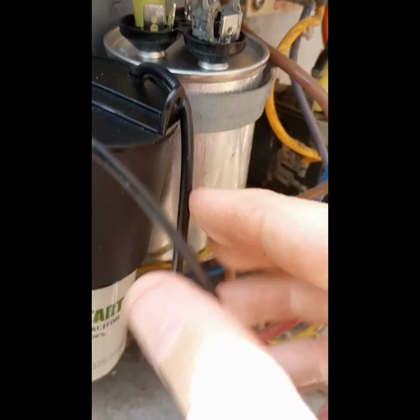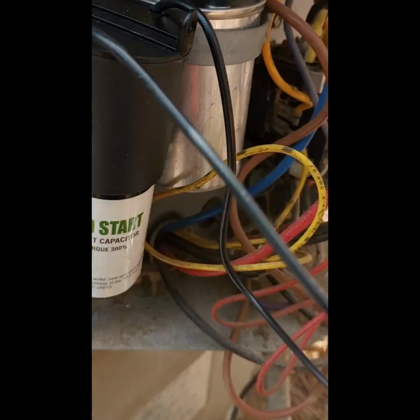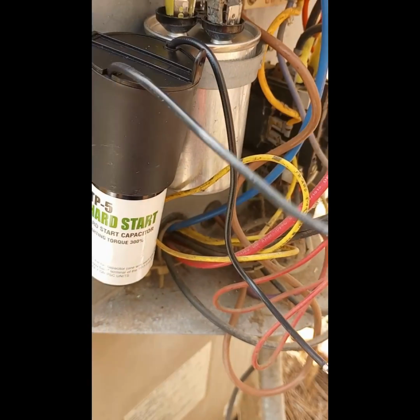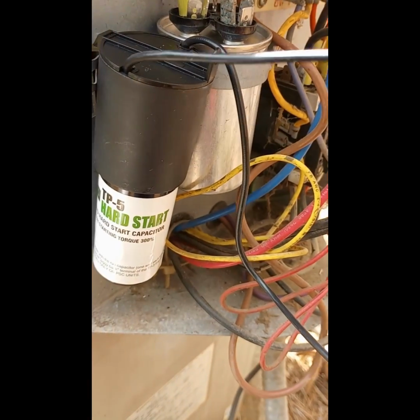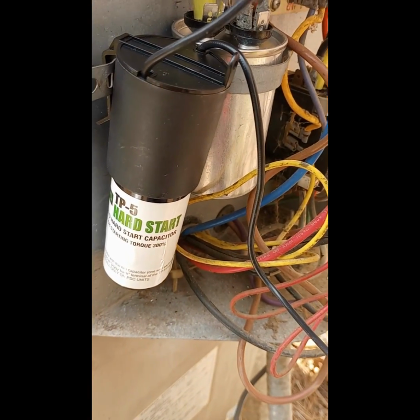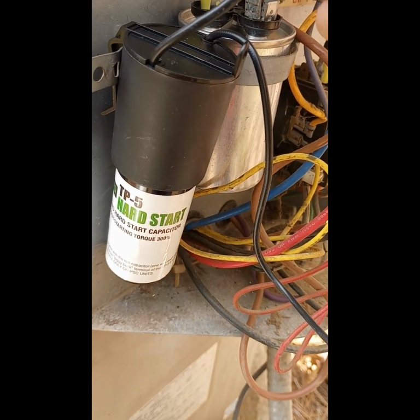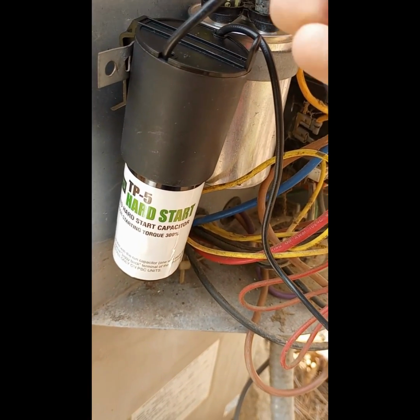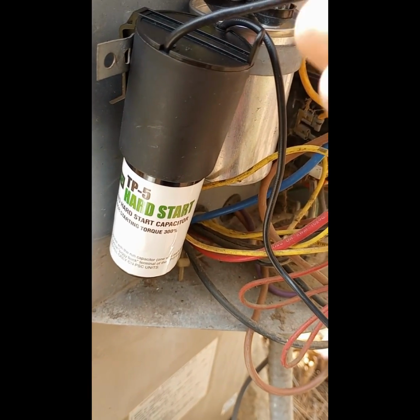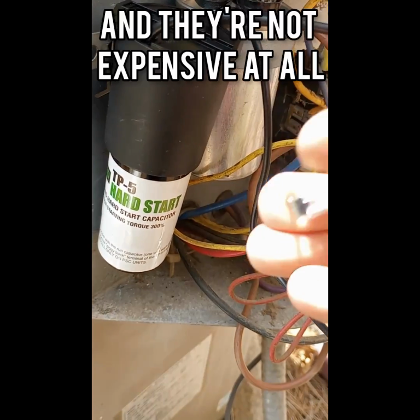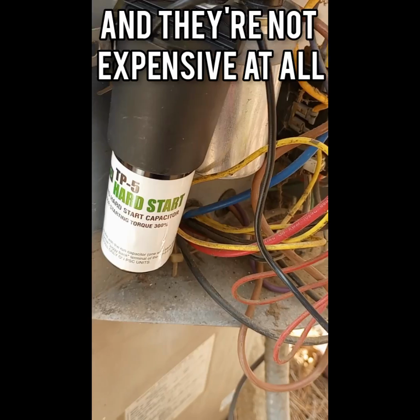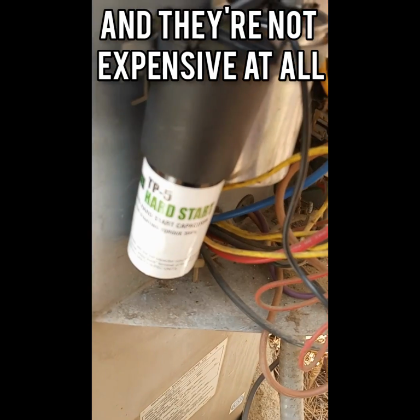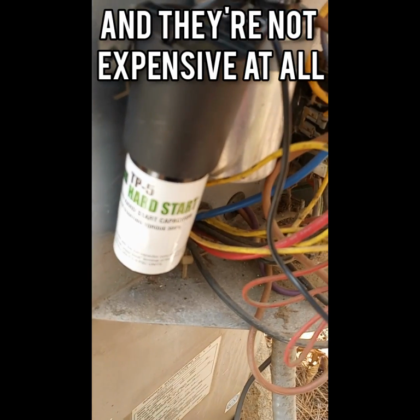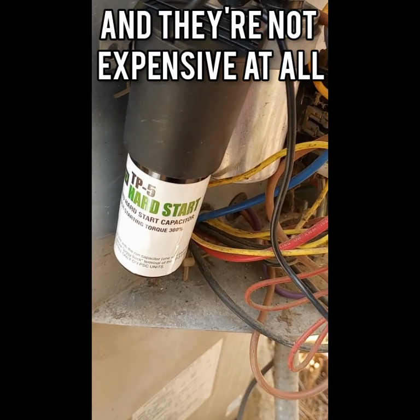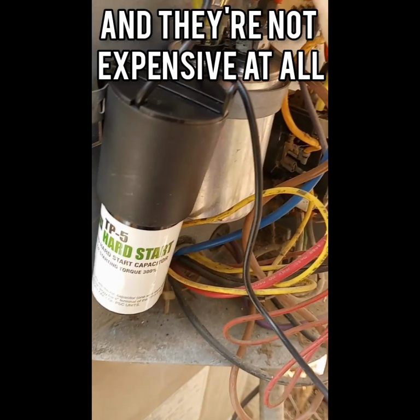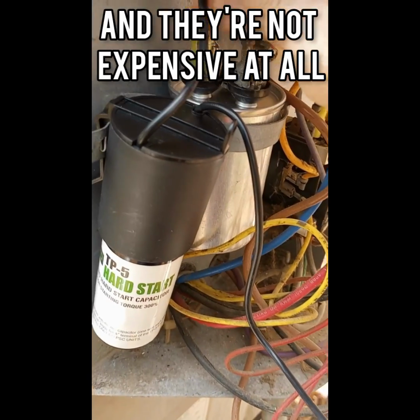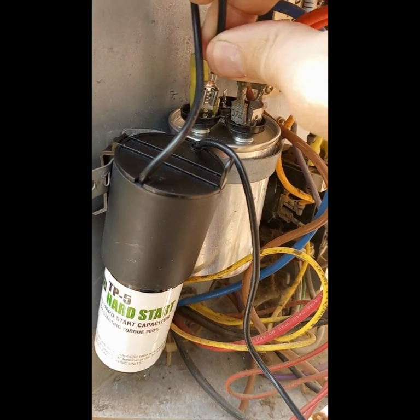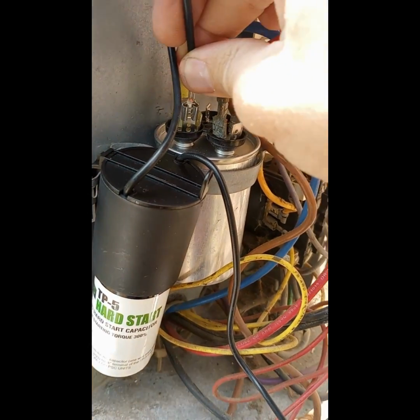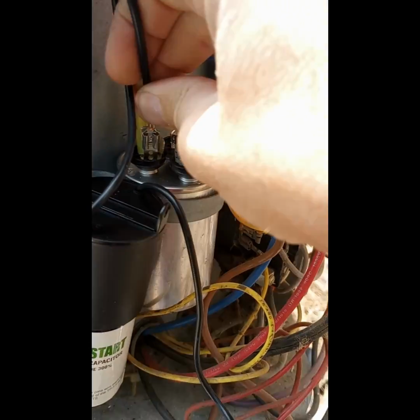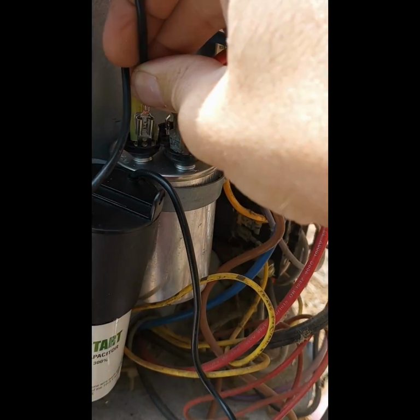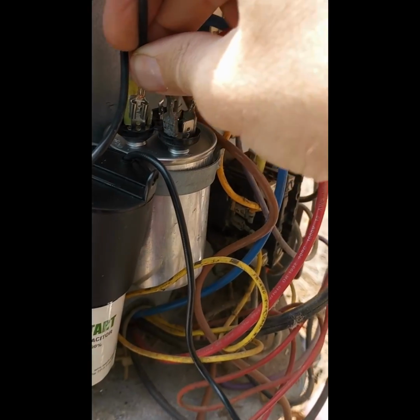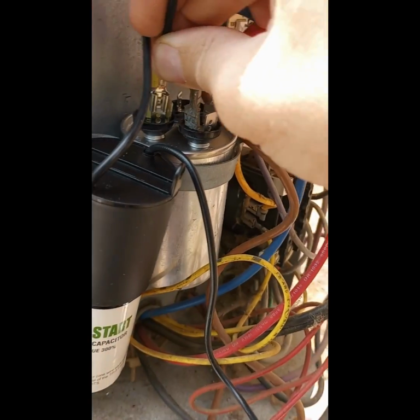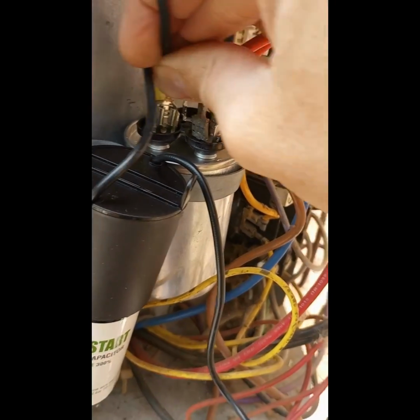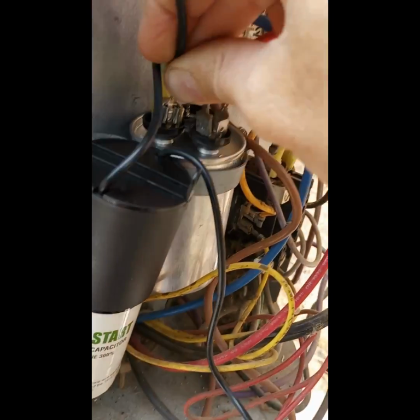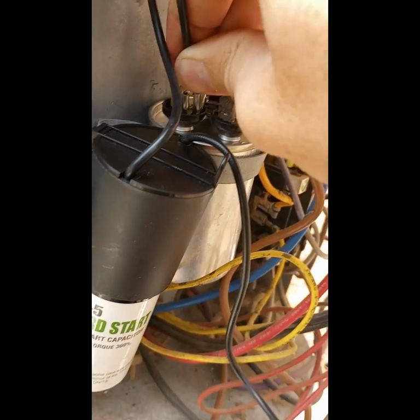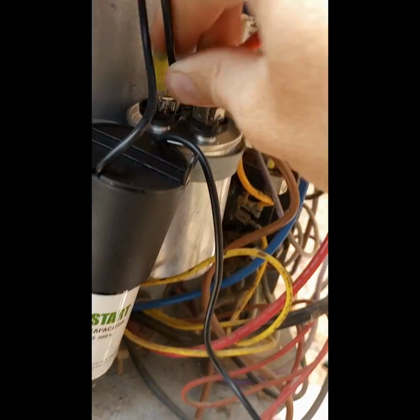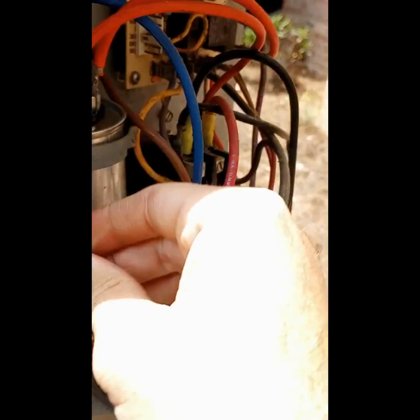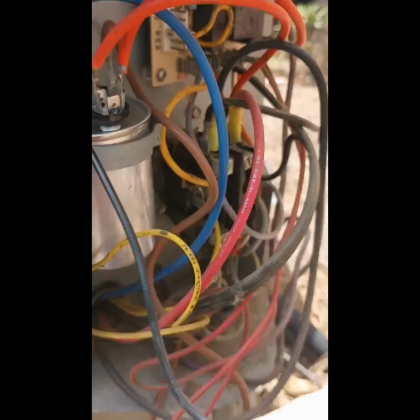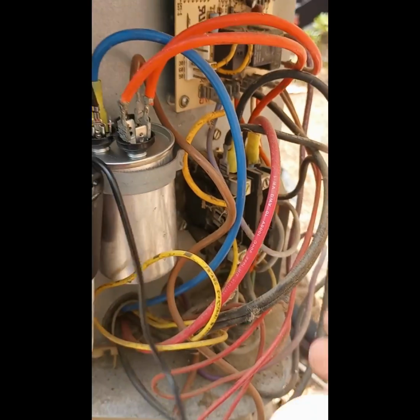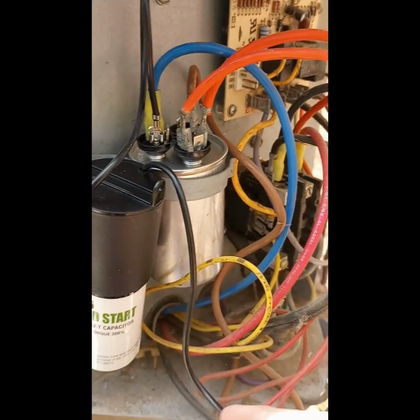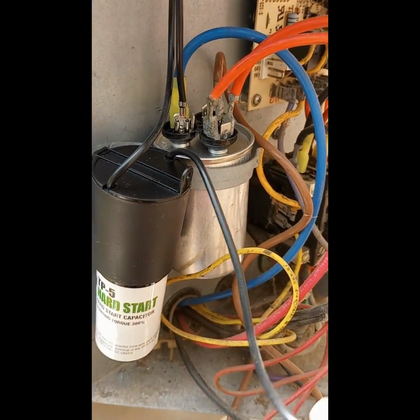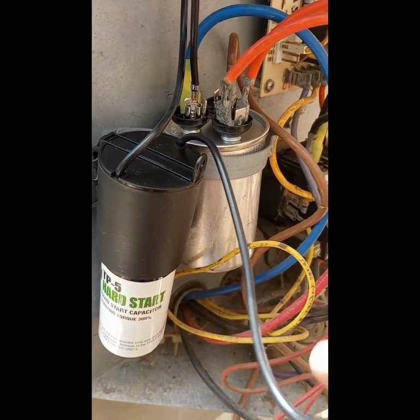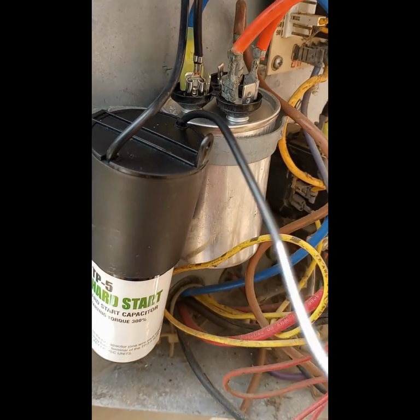It's going to assist the compressor during startup. Its primary purpose is to provide a temporary boost of power to the compressor when it starts, because that startup will be when your compressor is most strained.